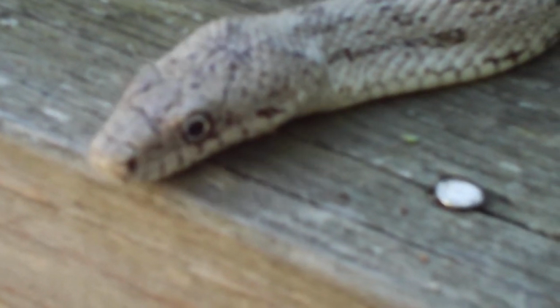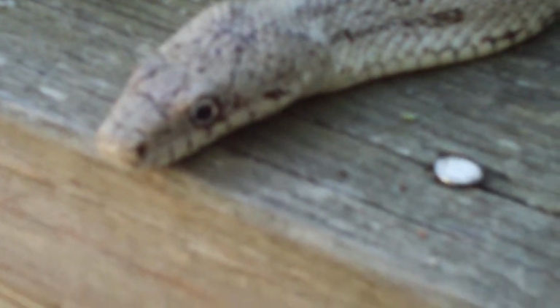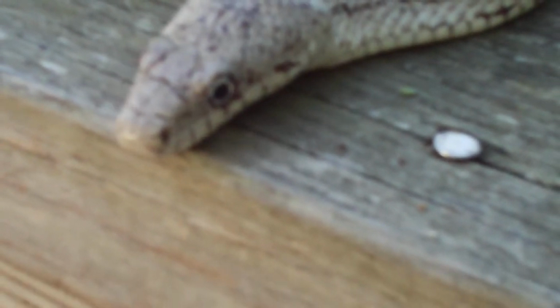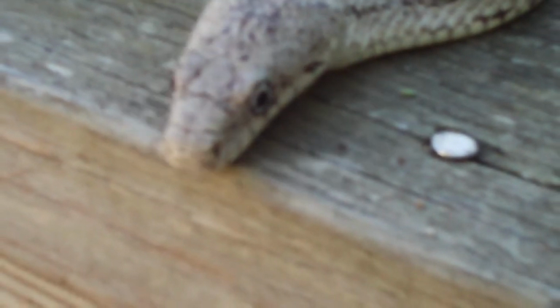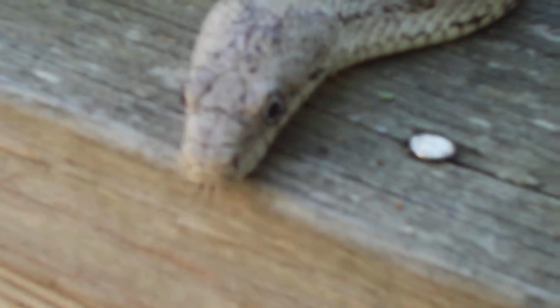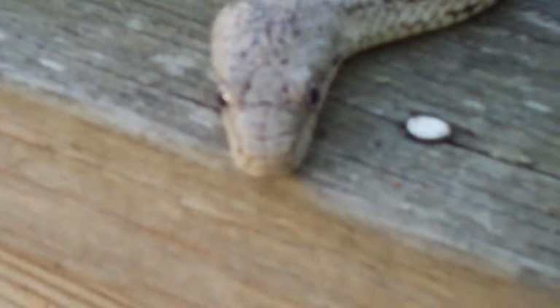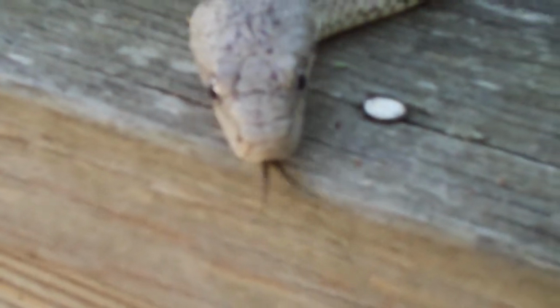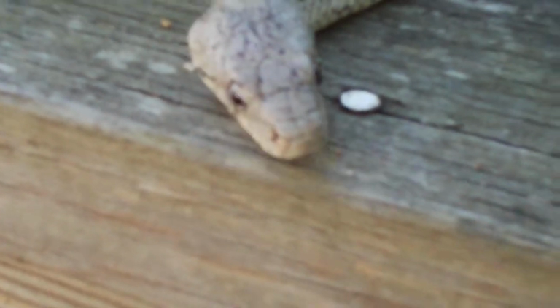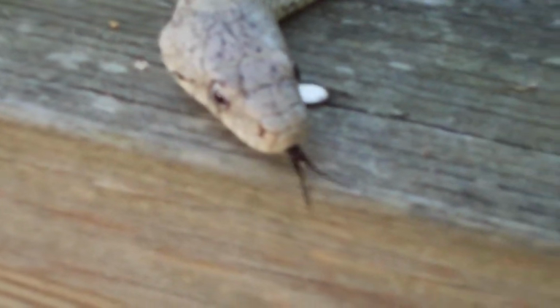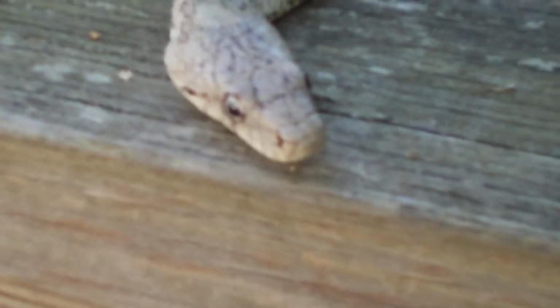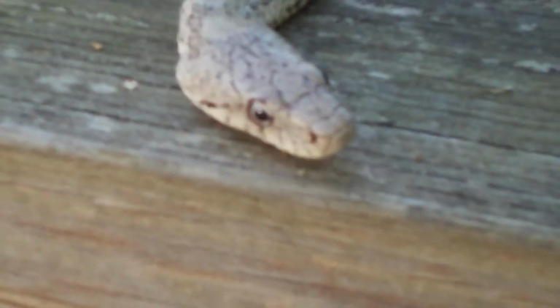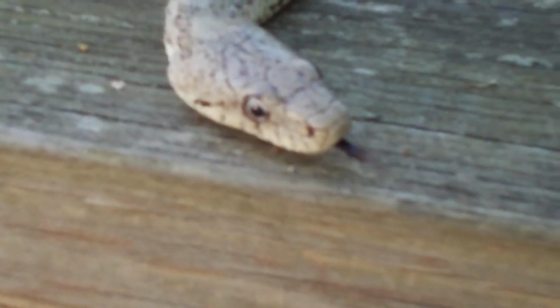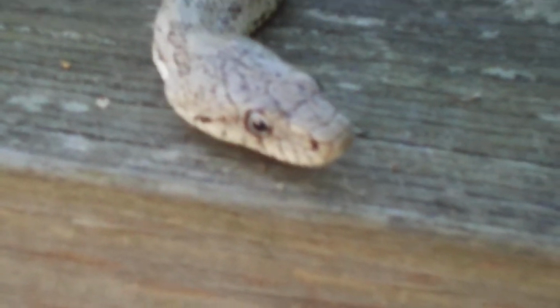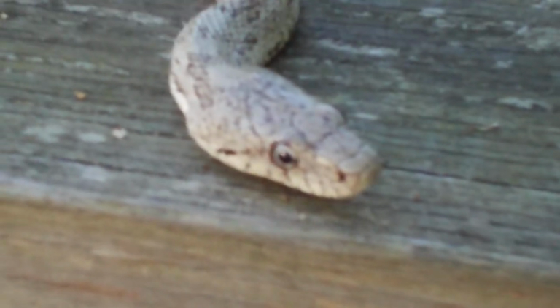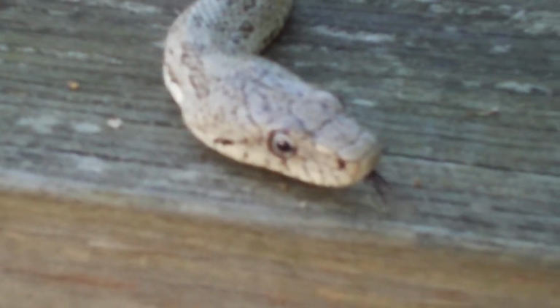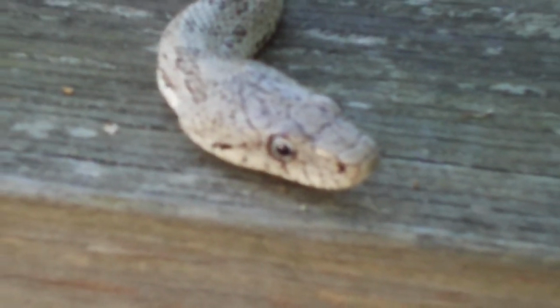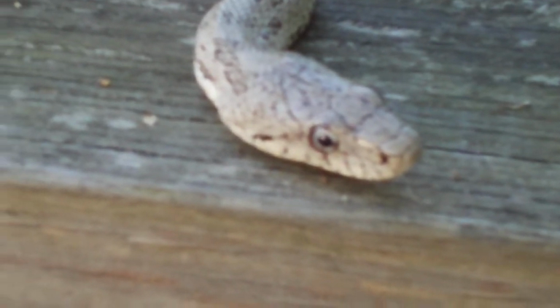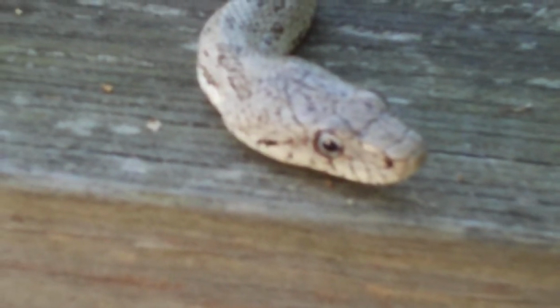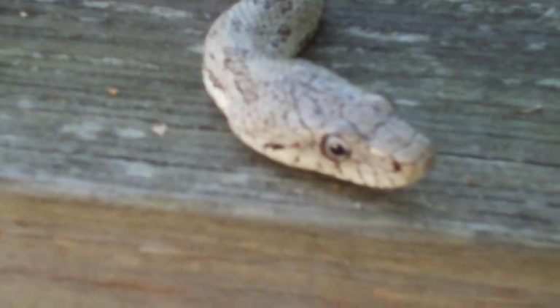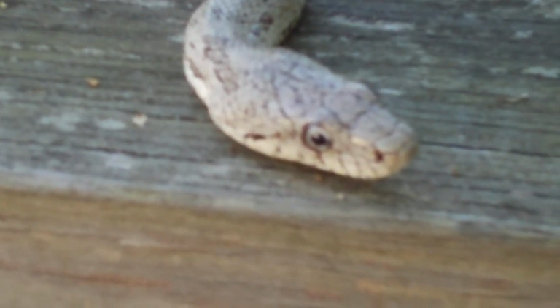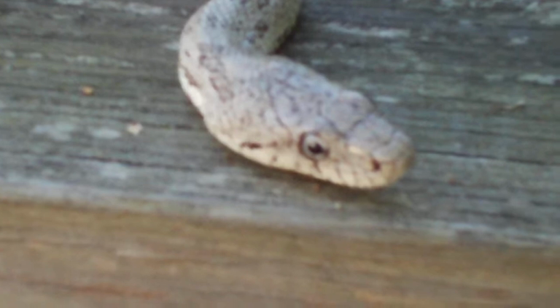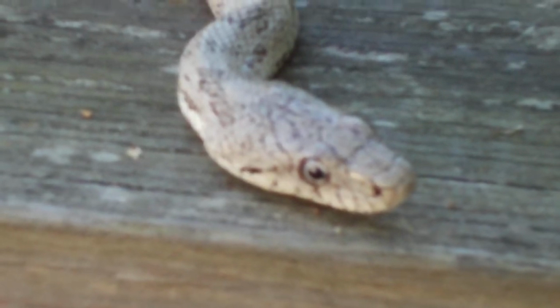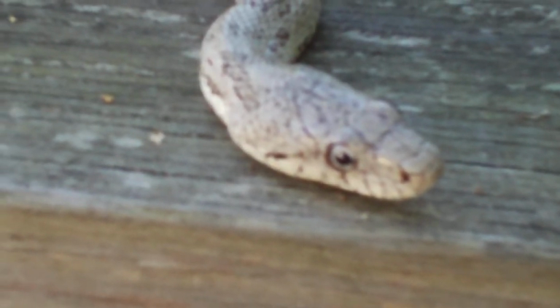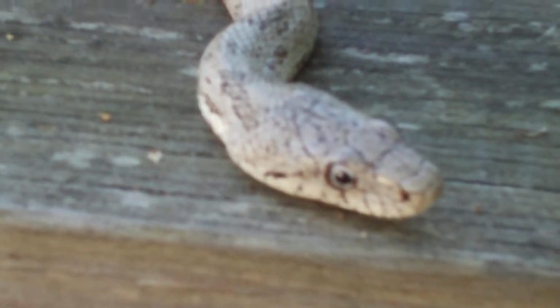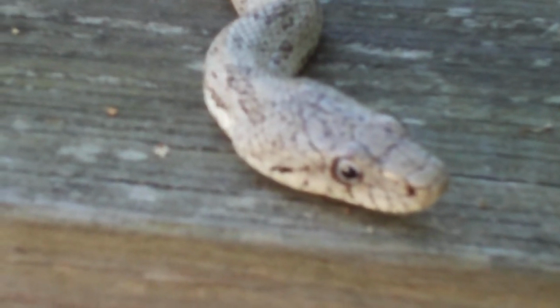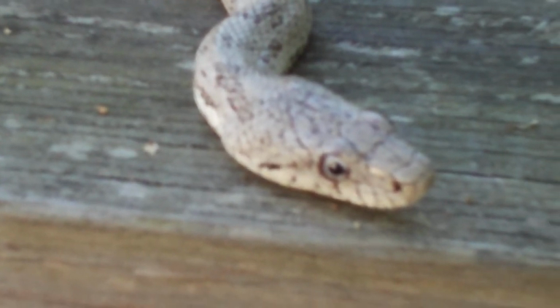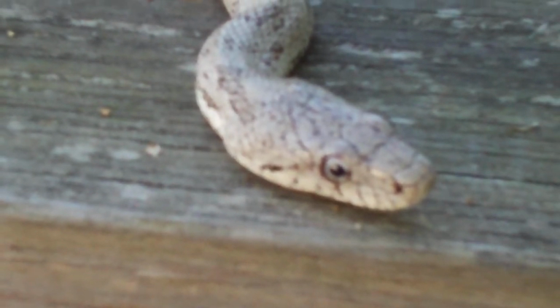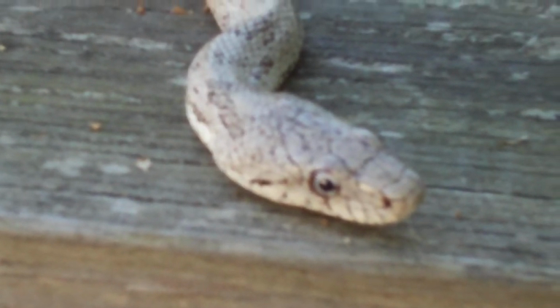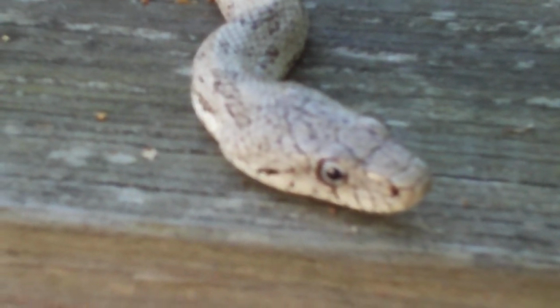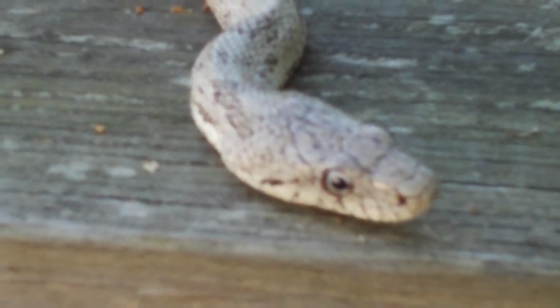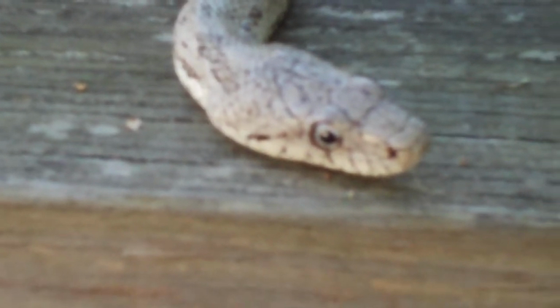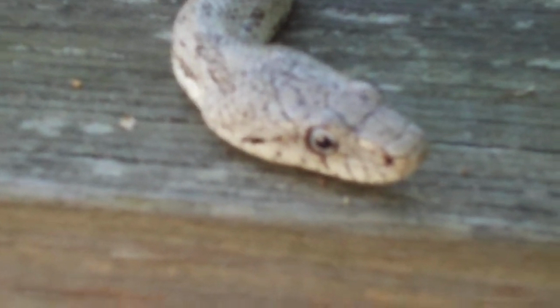Now, I don't like the ground rattlers. They won't really hurt you, but you could step on them so easily because they're so little.